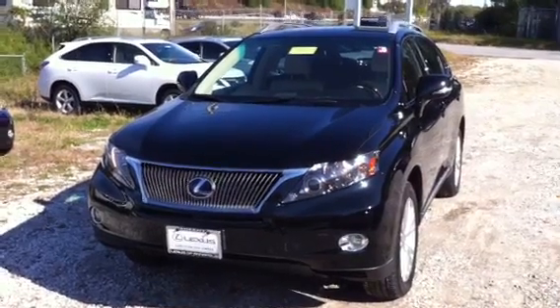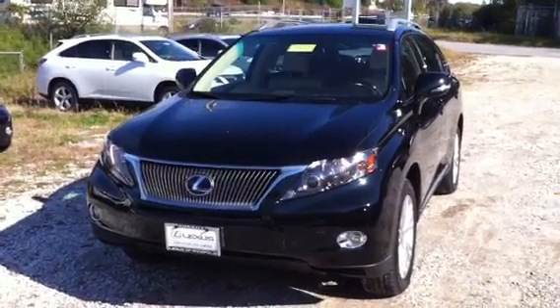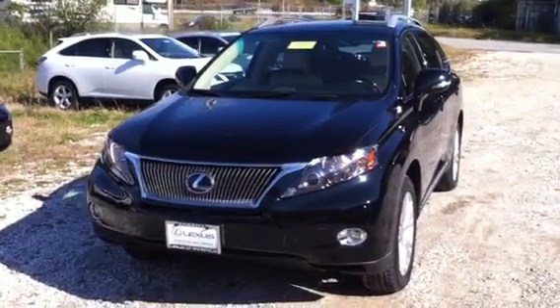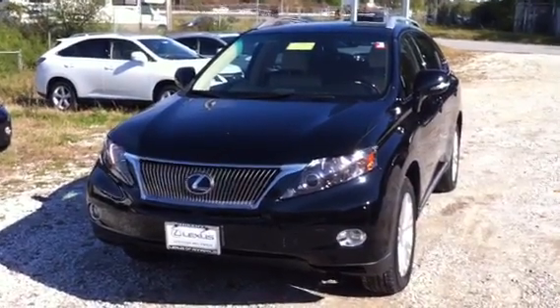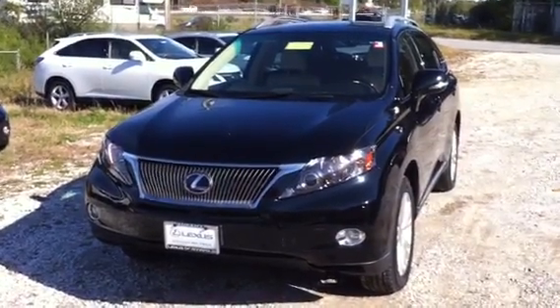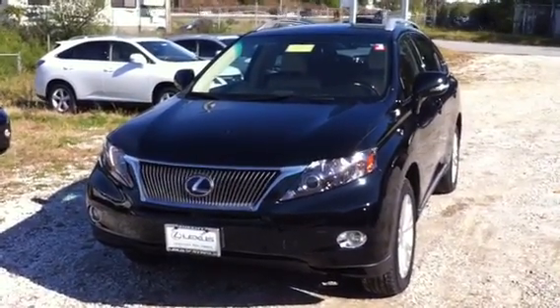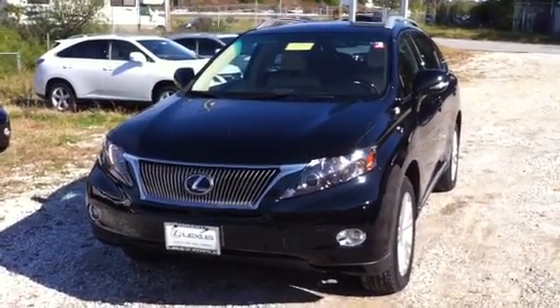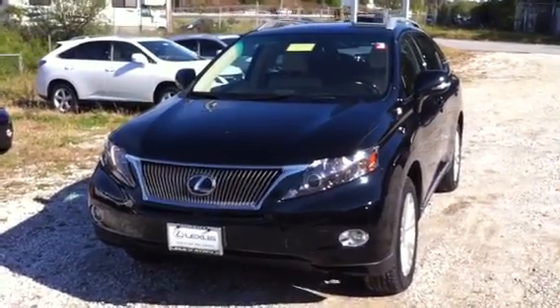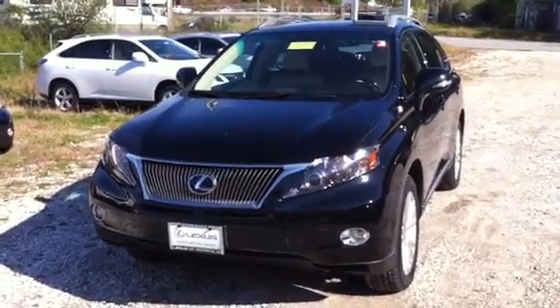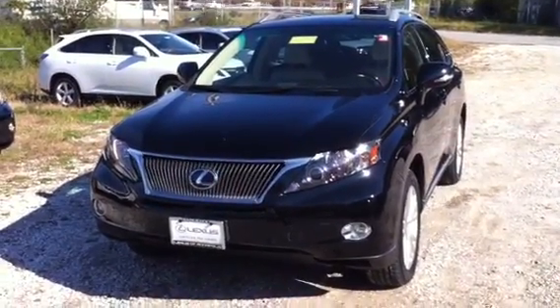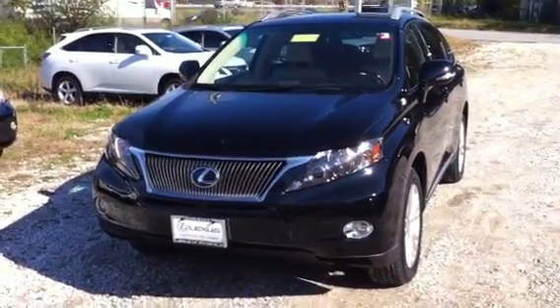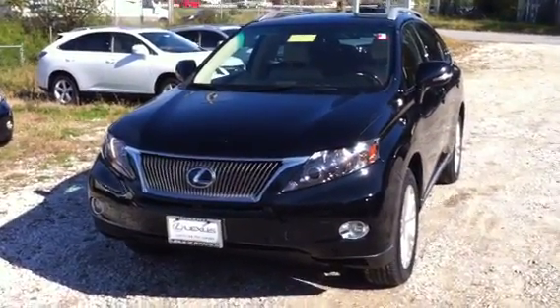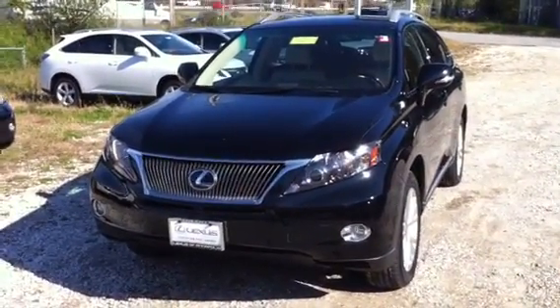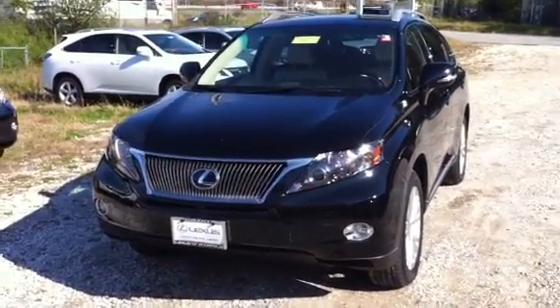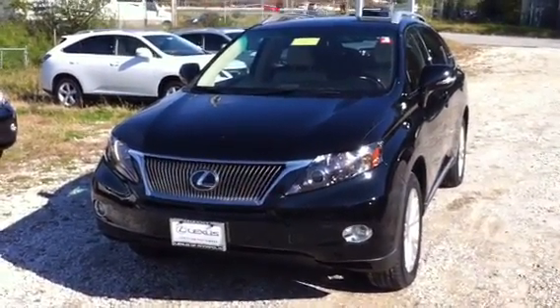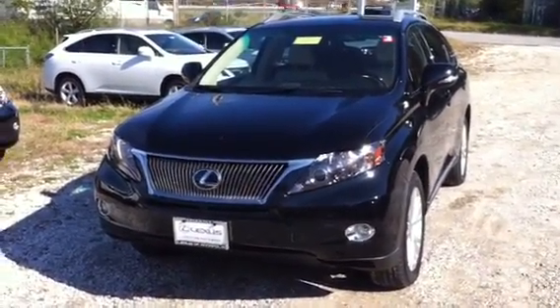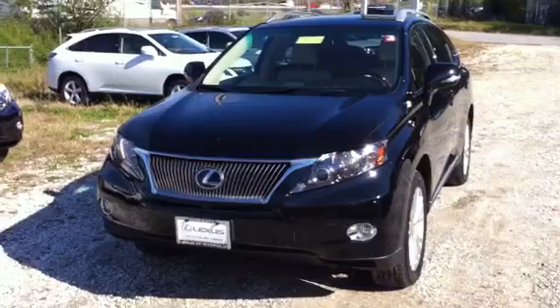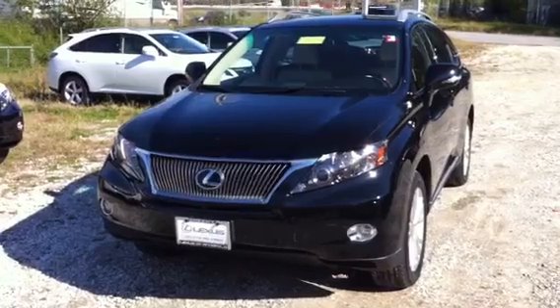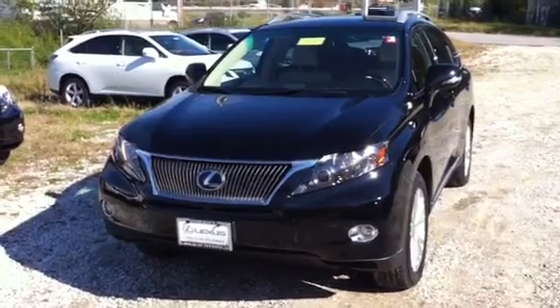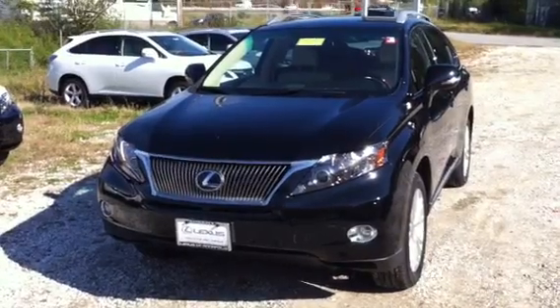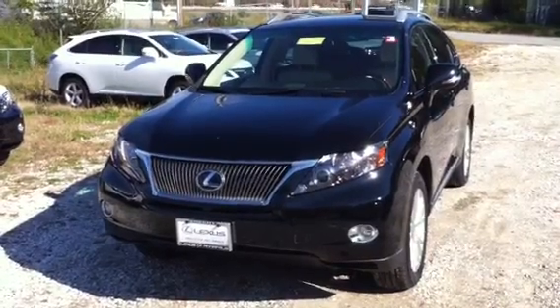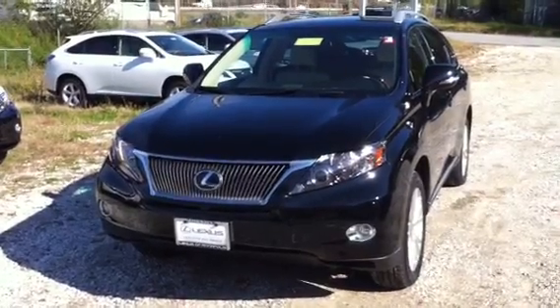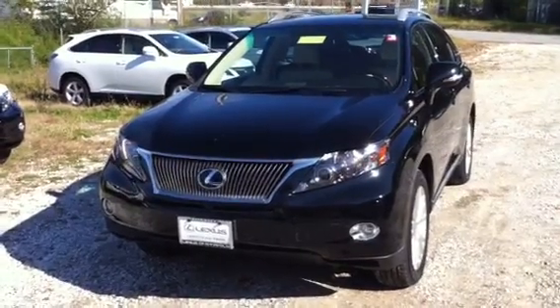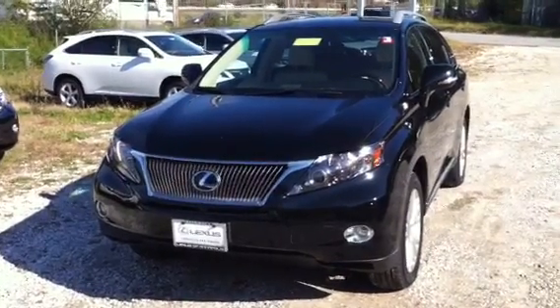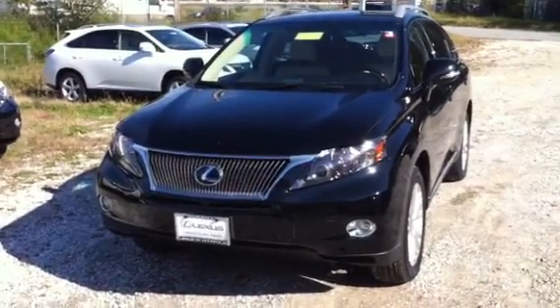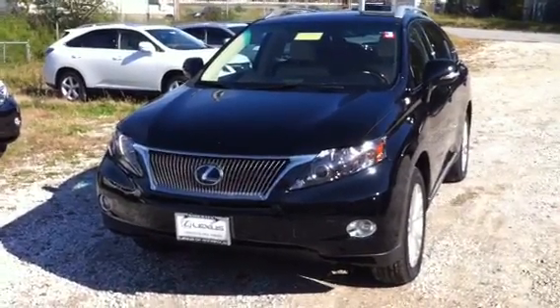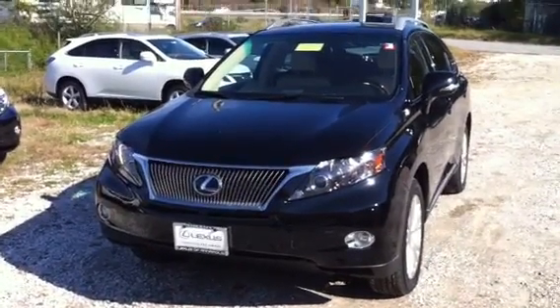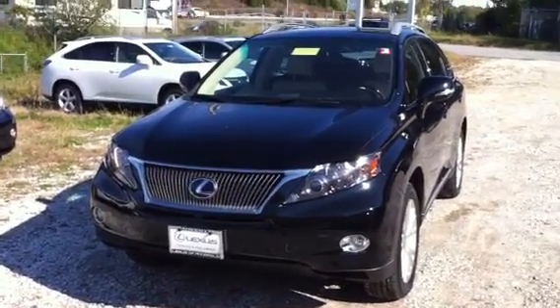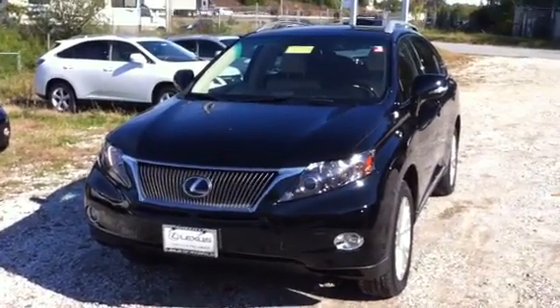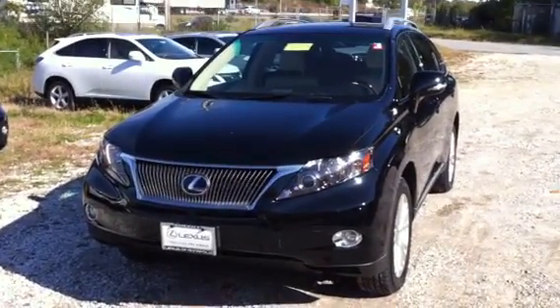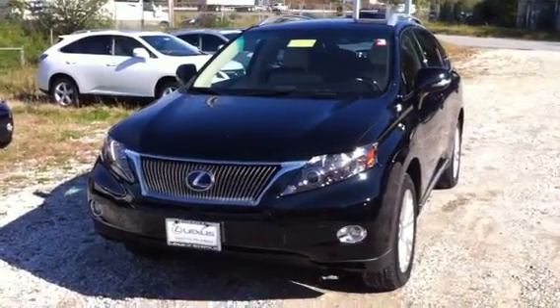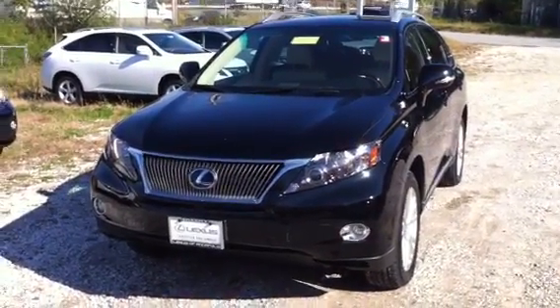Hello Bruce, this is Chris List with Sheehy Lexus of Annapolis. I'm going to shoot a quick video of this 2010 Lexus RX 450h, obsidian with parchment interior.